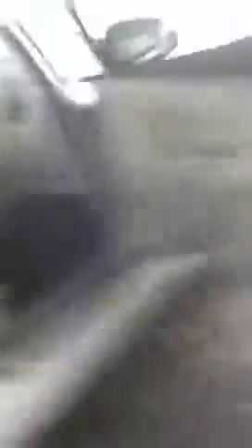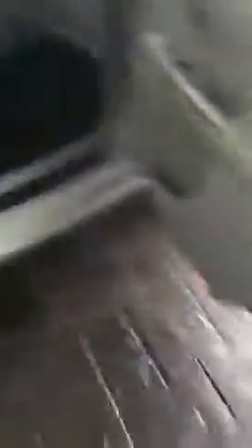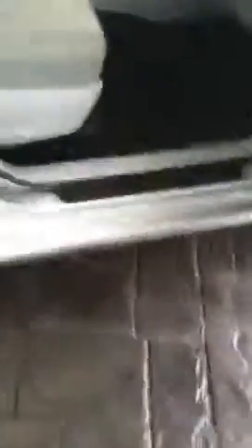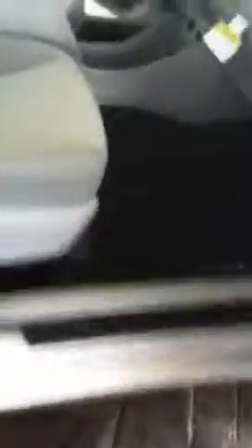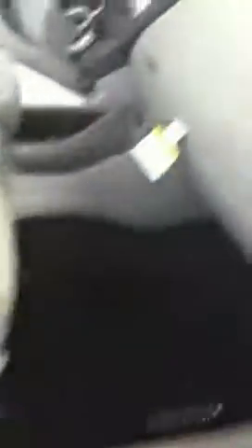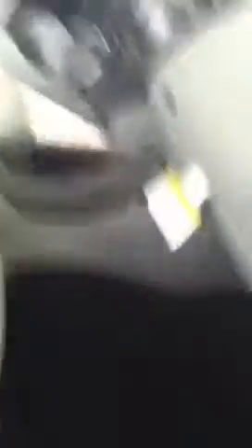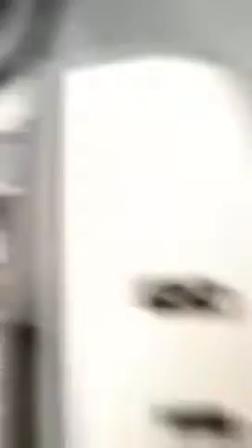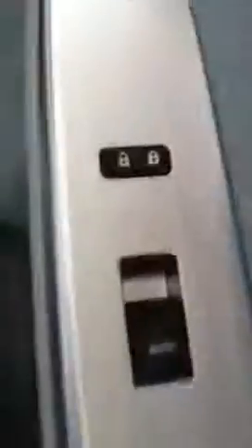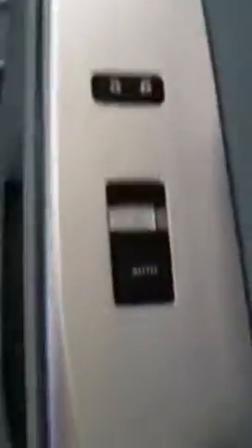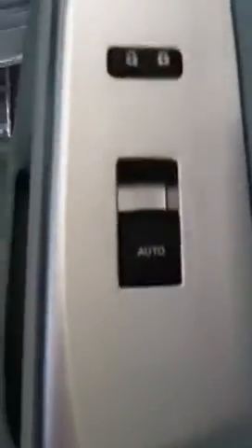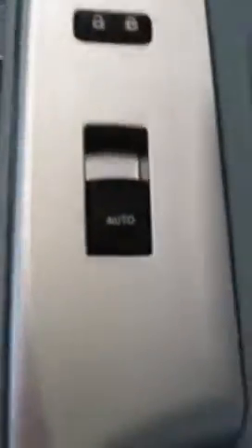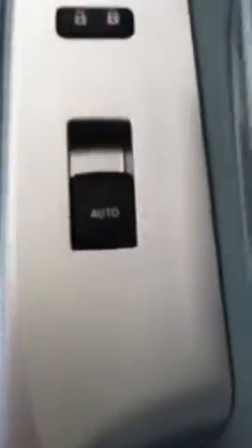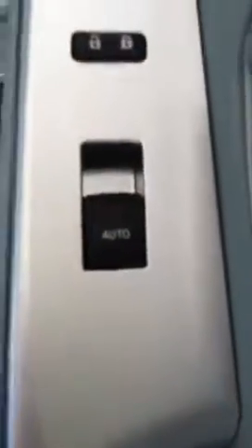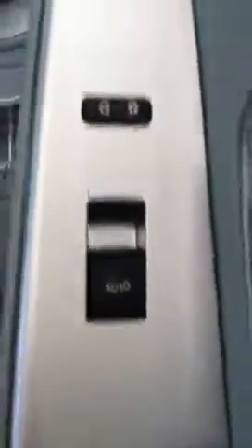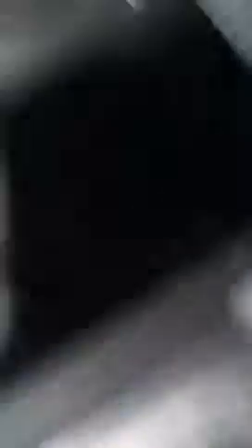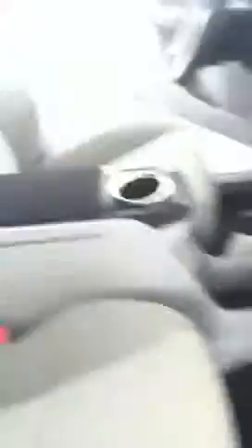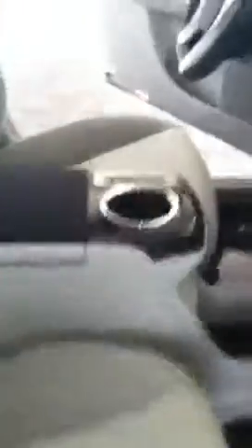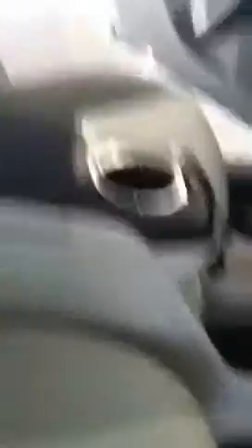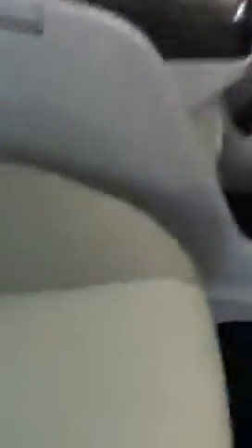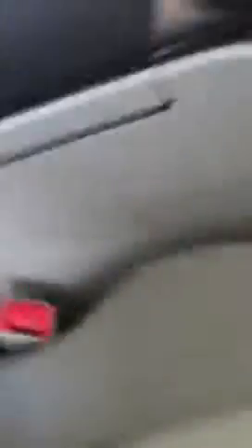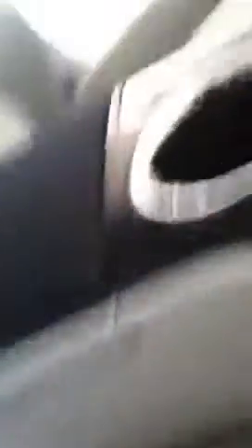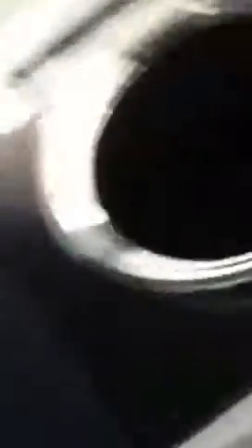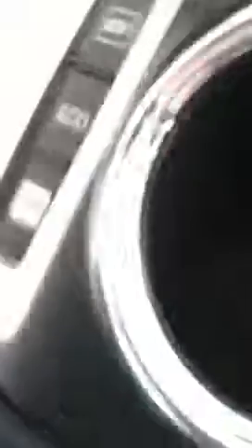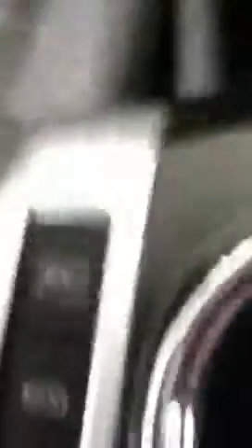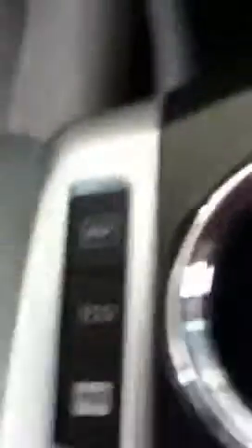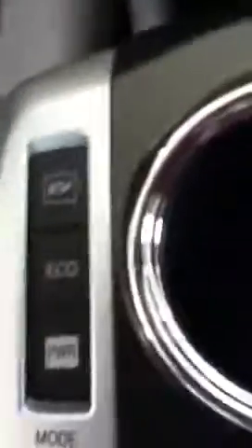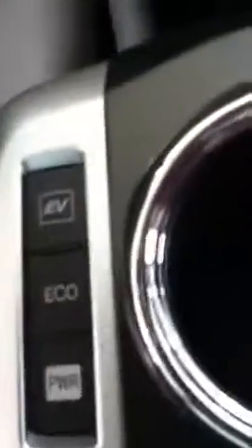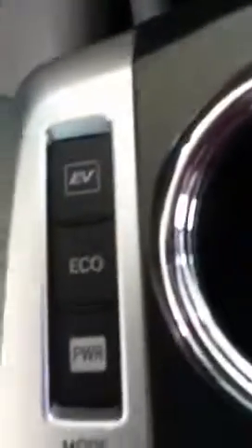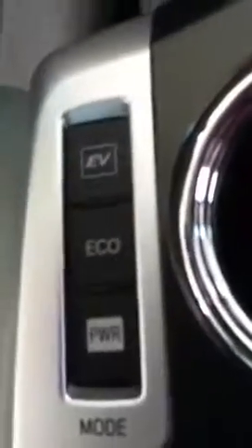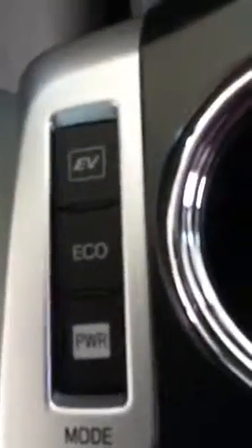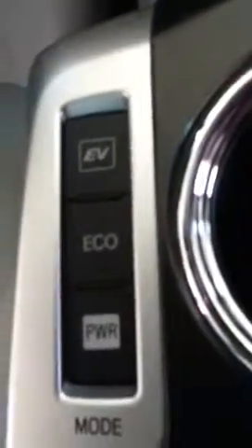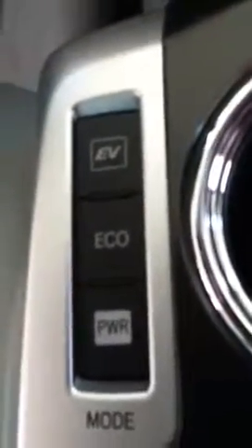All four windows have automatic — auto on every window. This is where you're going to have your three modes: your EV, your Eco, and your Power mode.